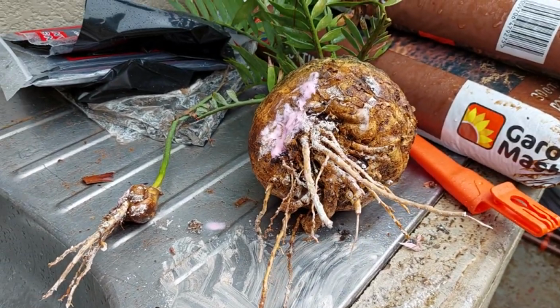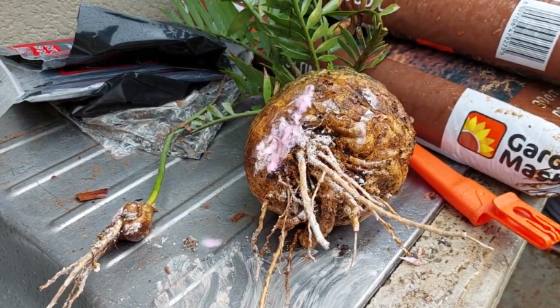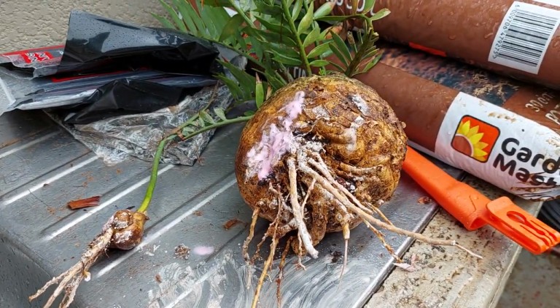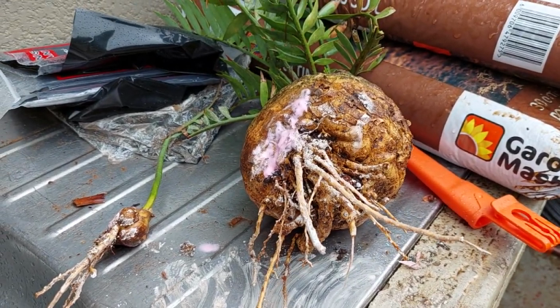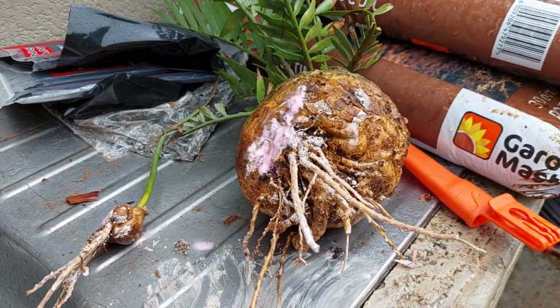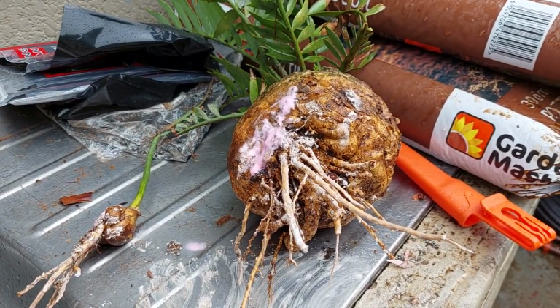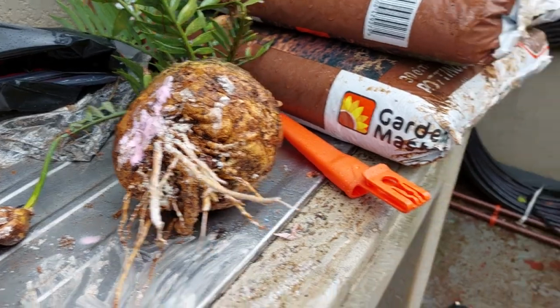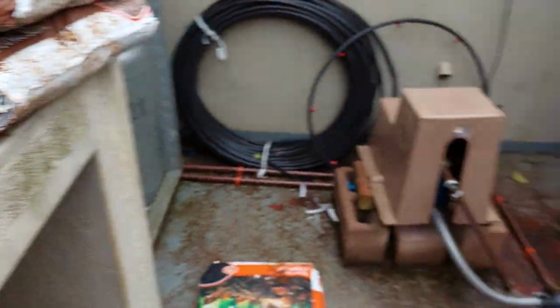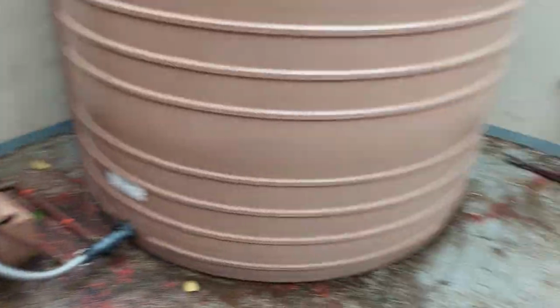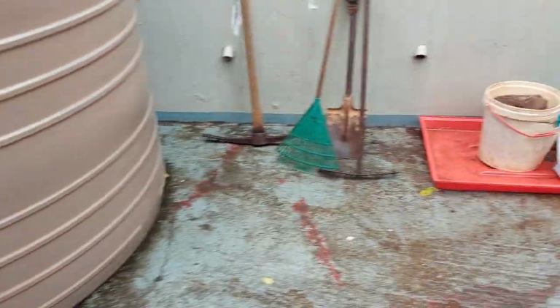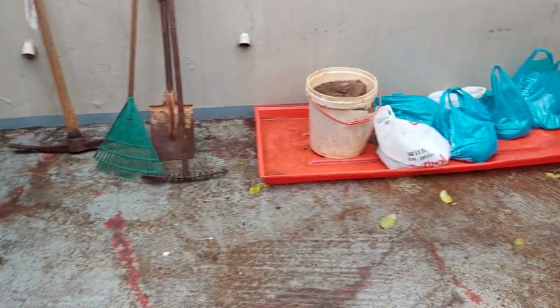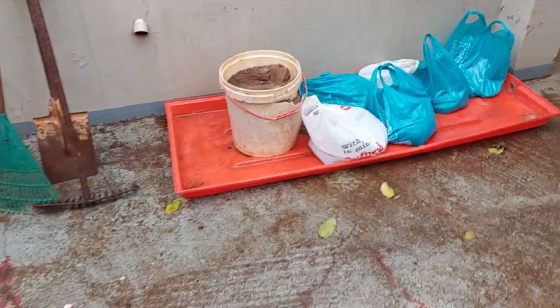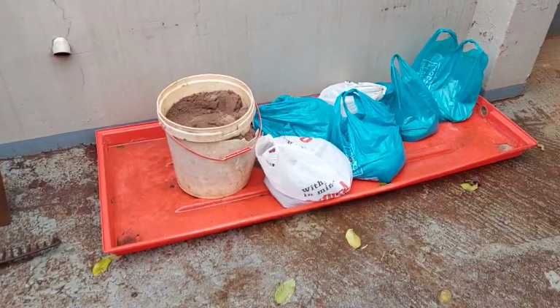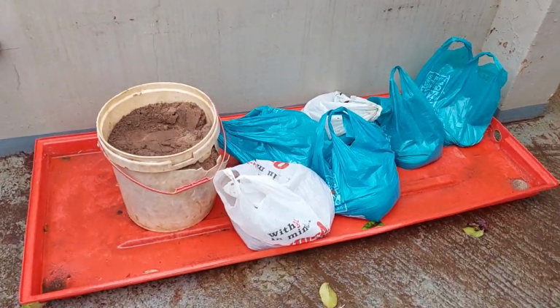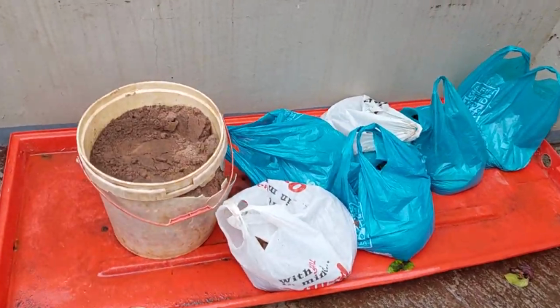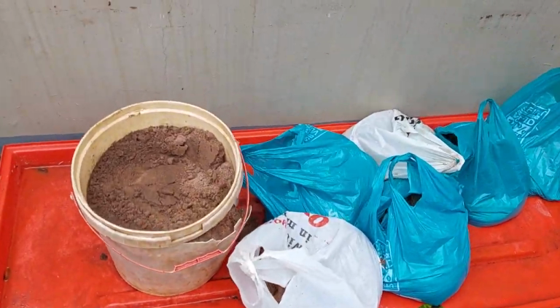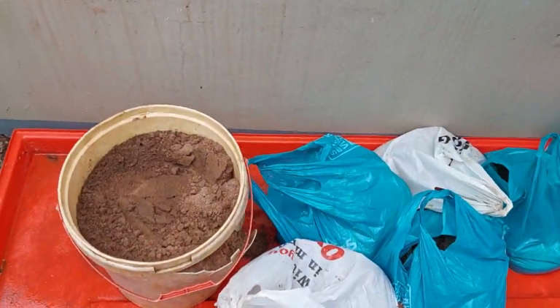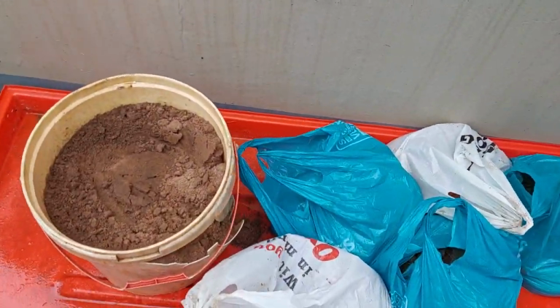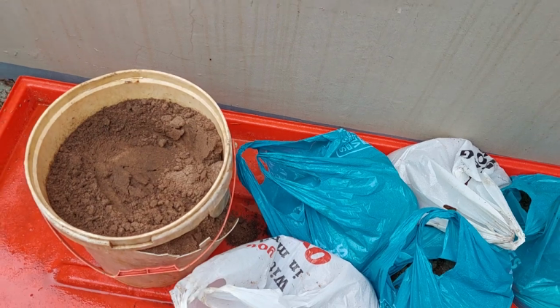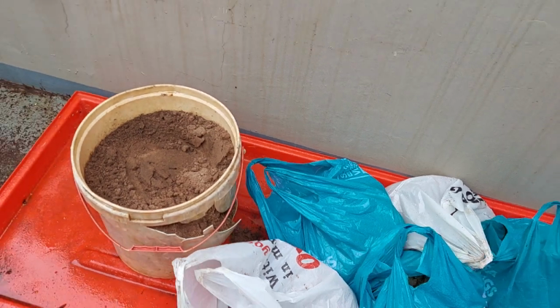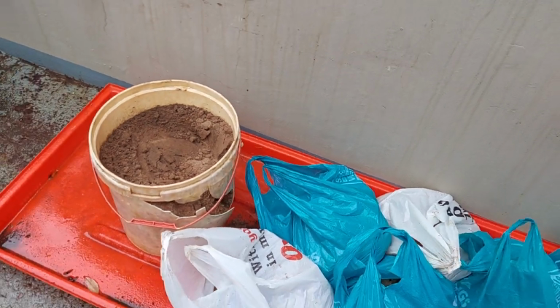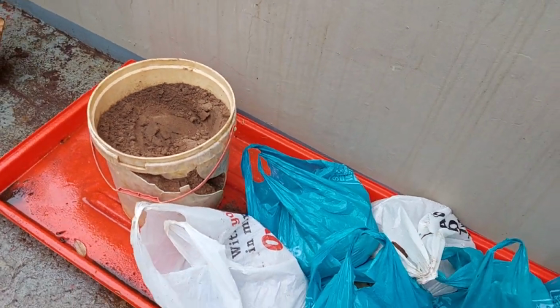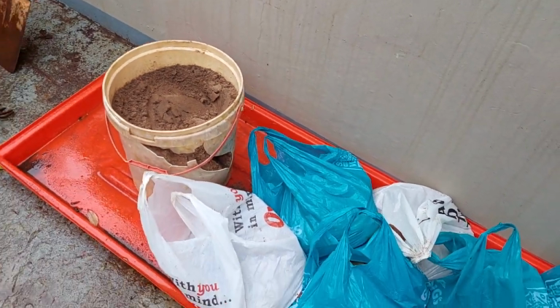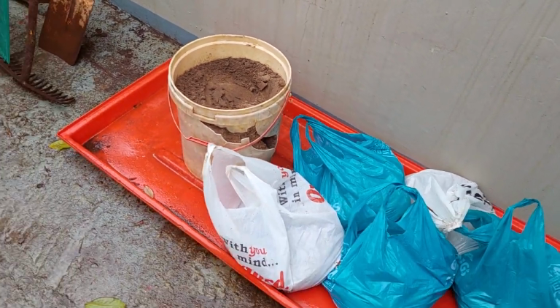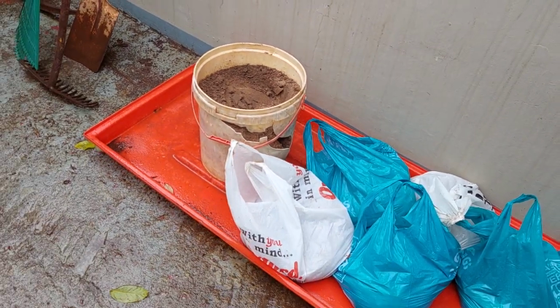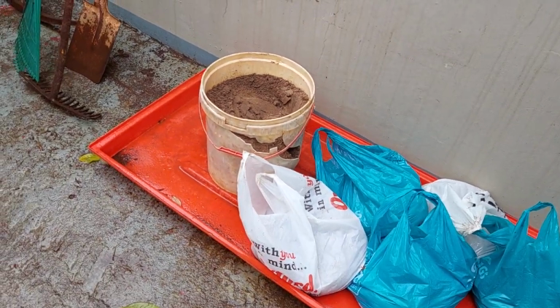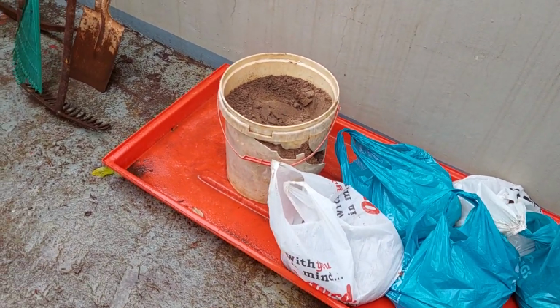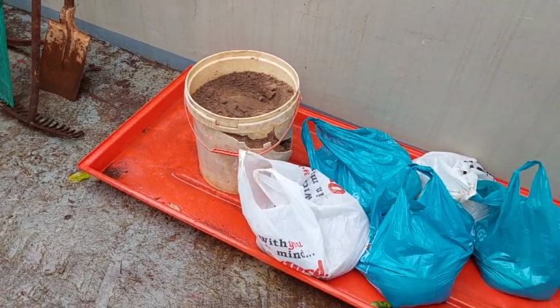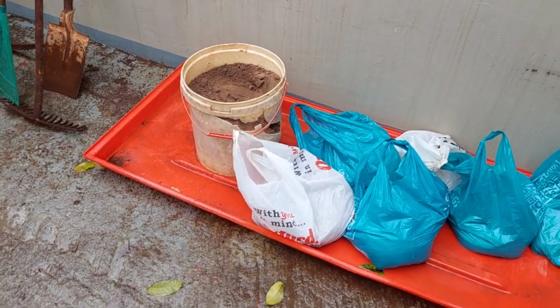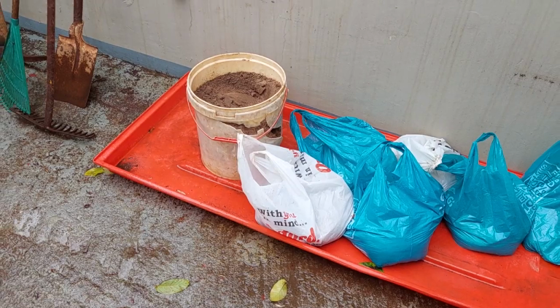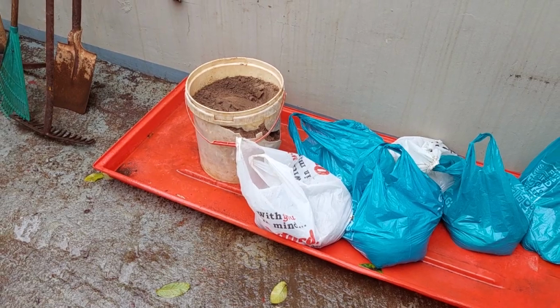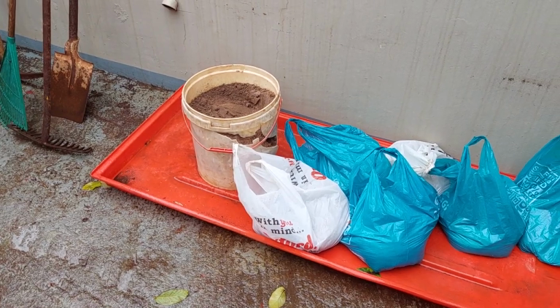A good mix is what I went and fetched - Mgaini sand, because obviously succulents grow lacquer and need well-drained soil, potting mix, and some compost. And then Bob's your uncle.